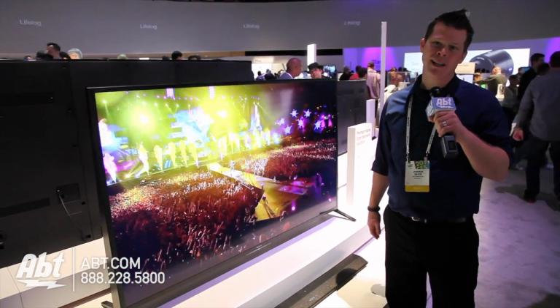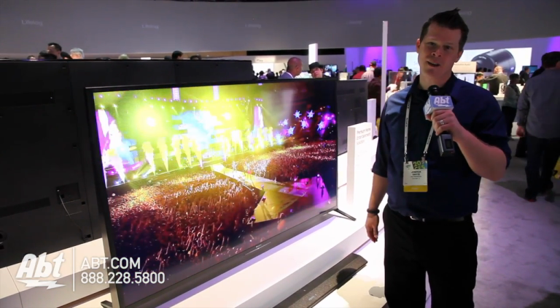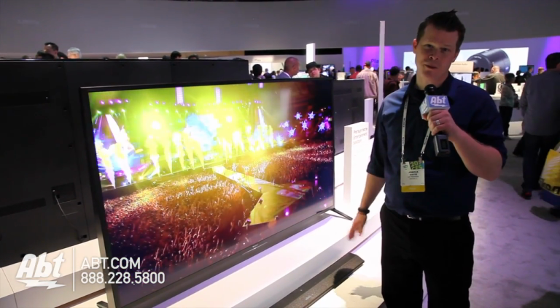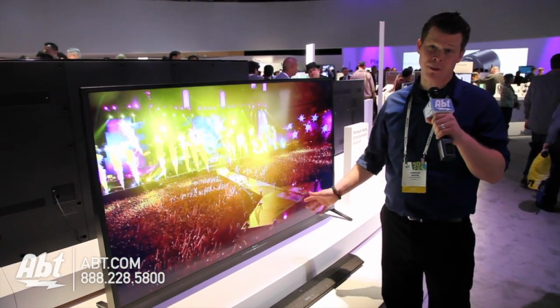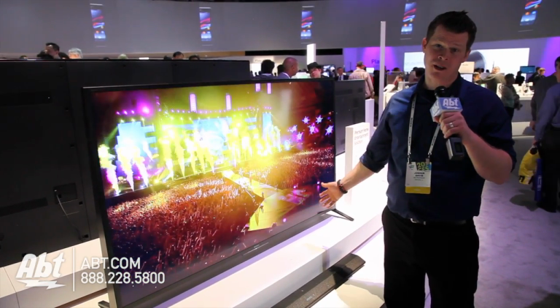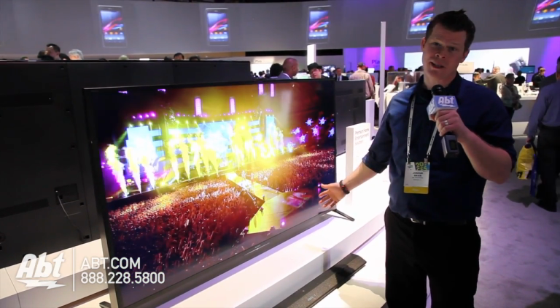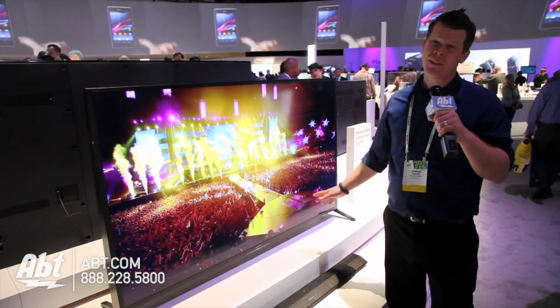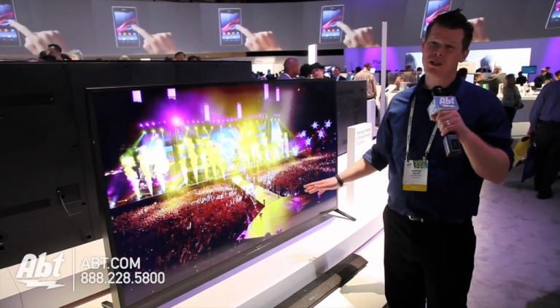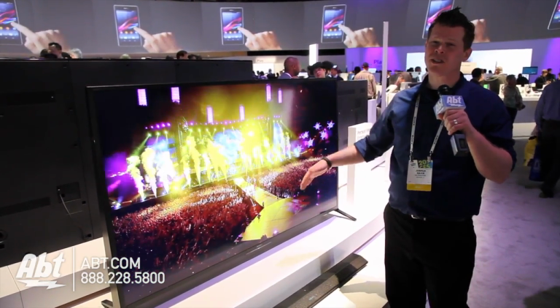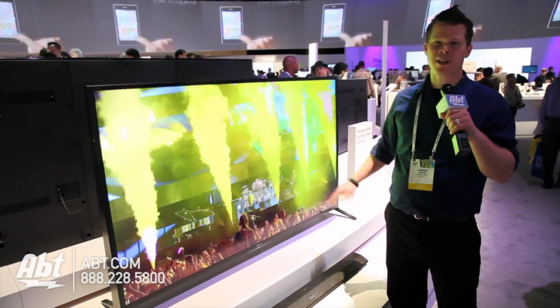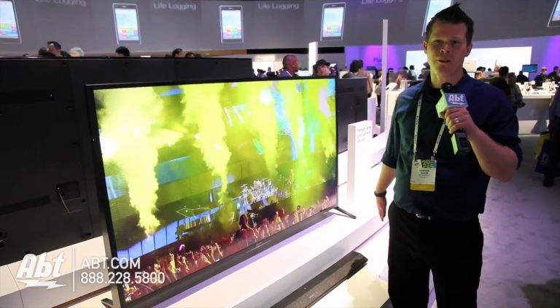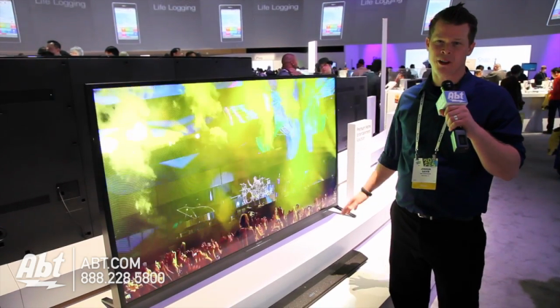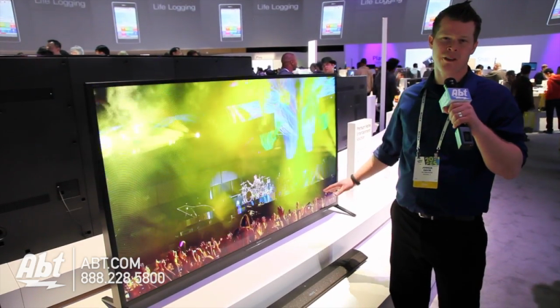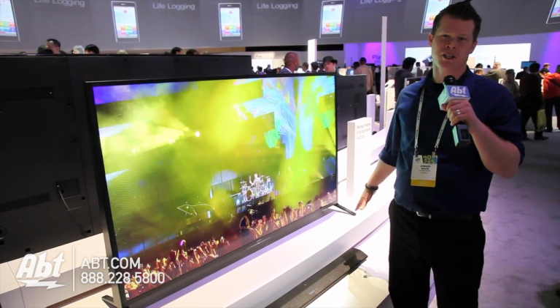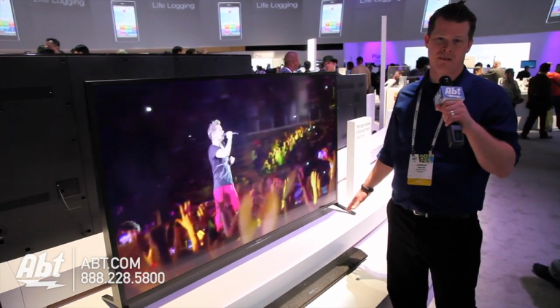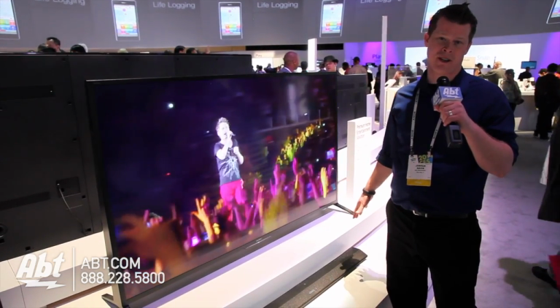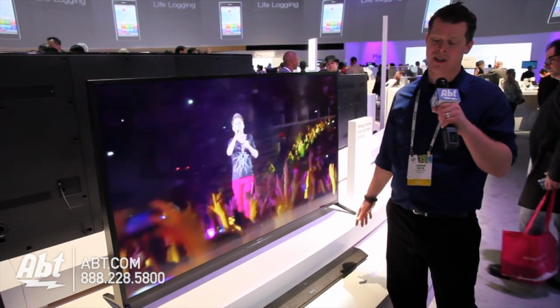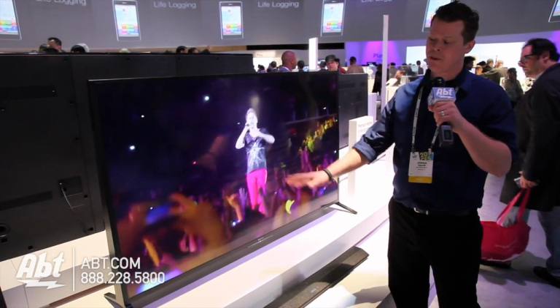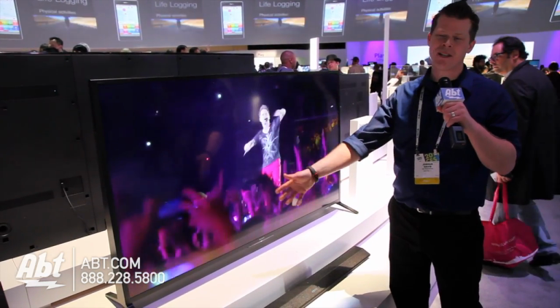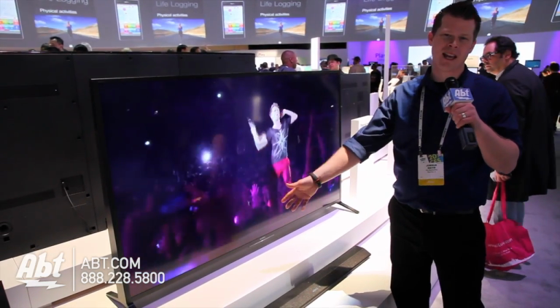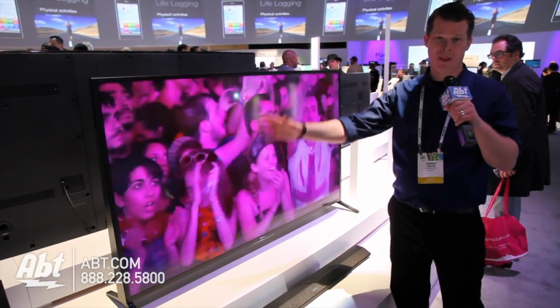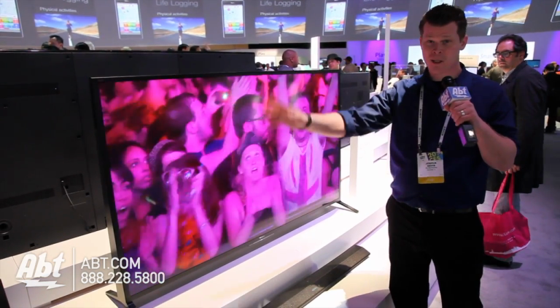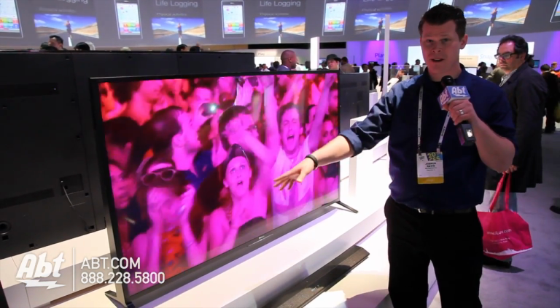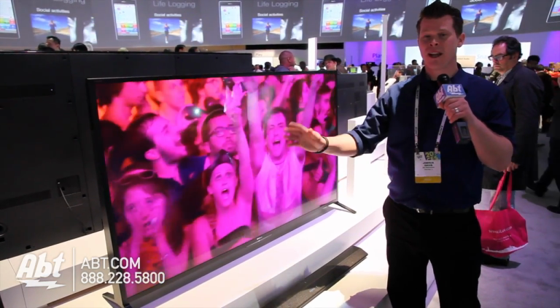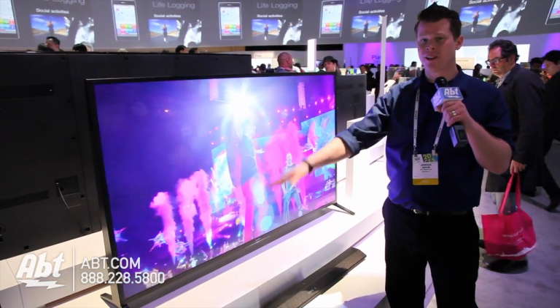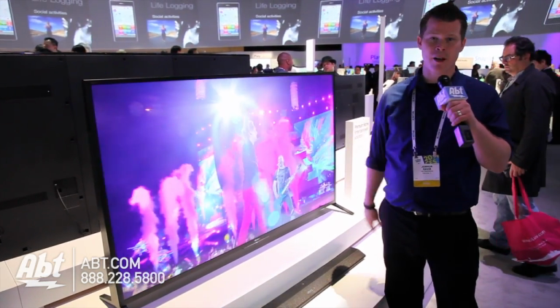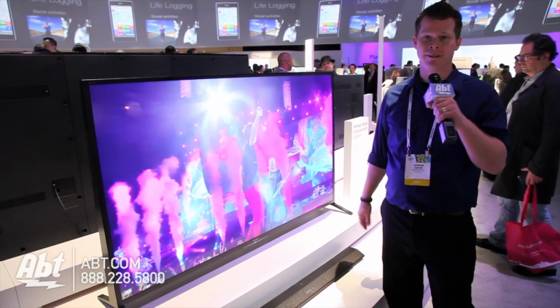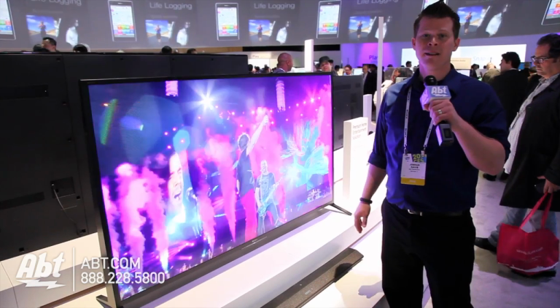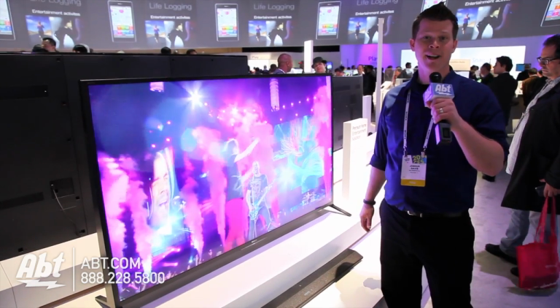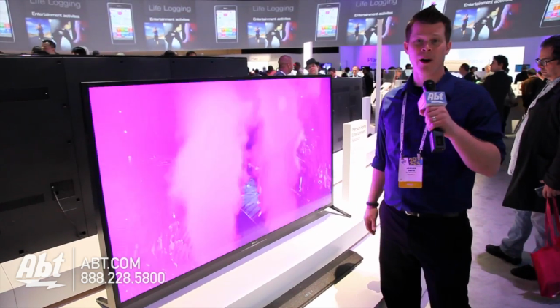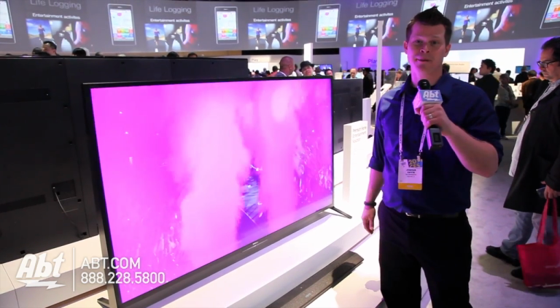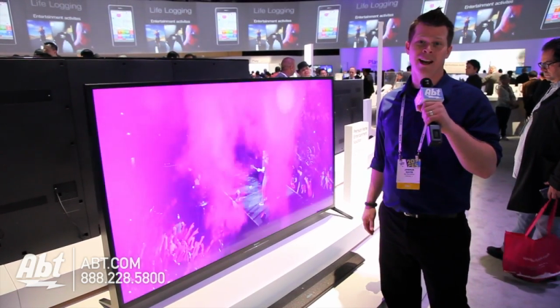Lots of options with the W Series. There's also a step down — there are other versions of this series — but the wedge design without the speakers is still going to be around. Find out more at app.com.